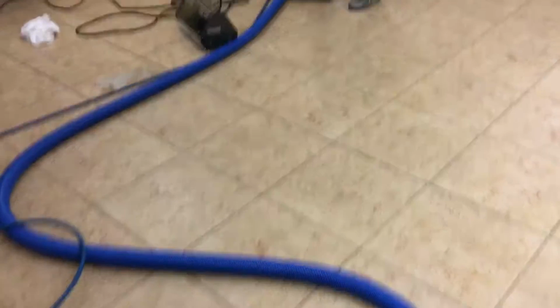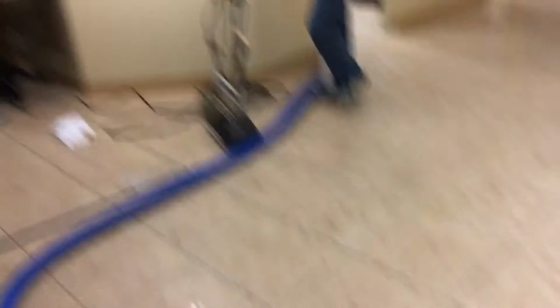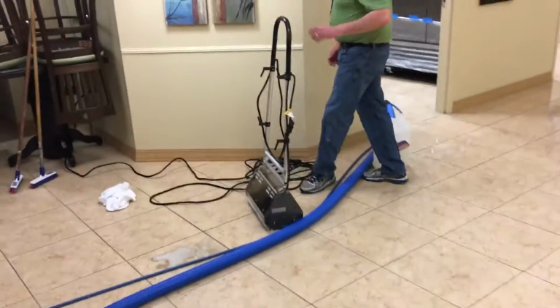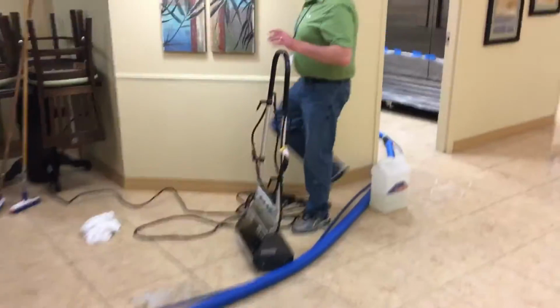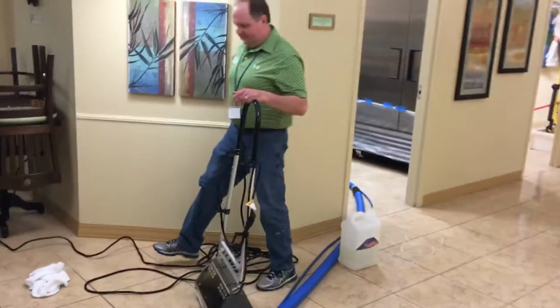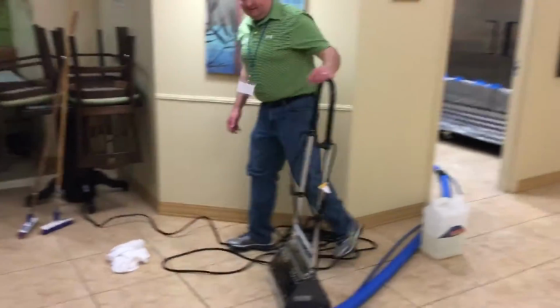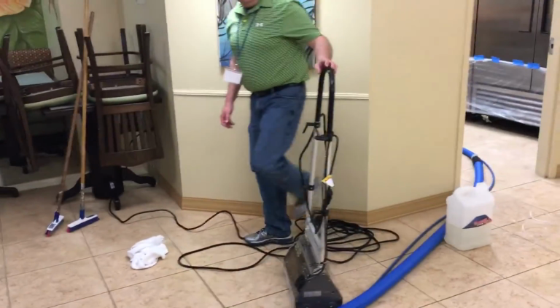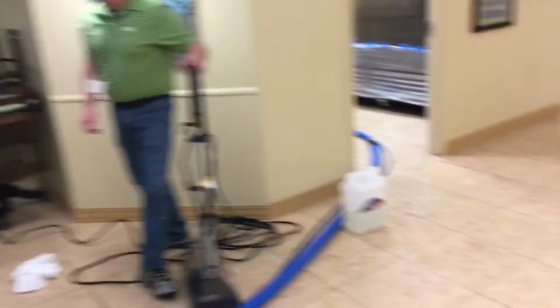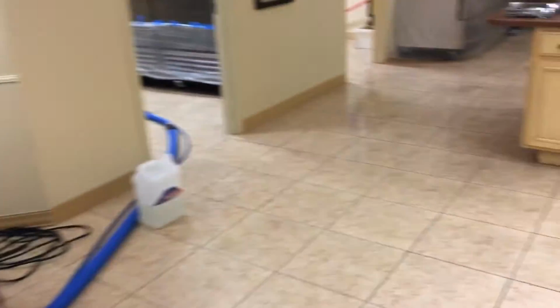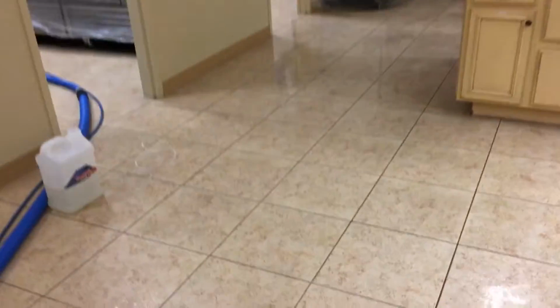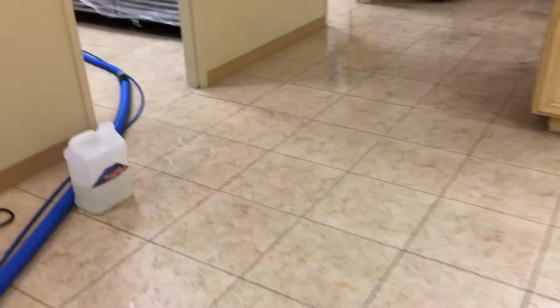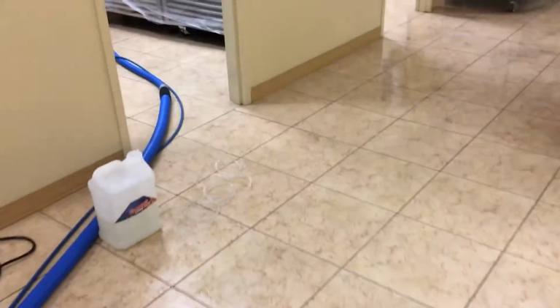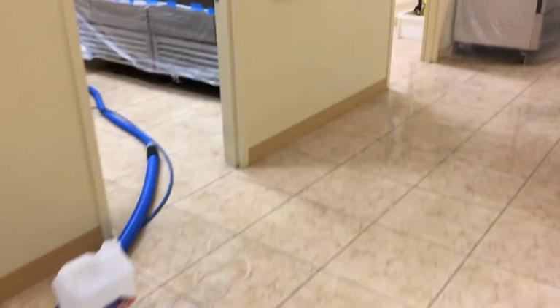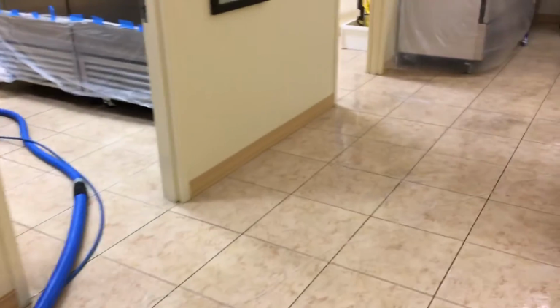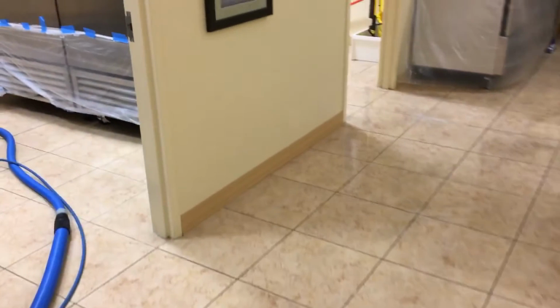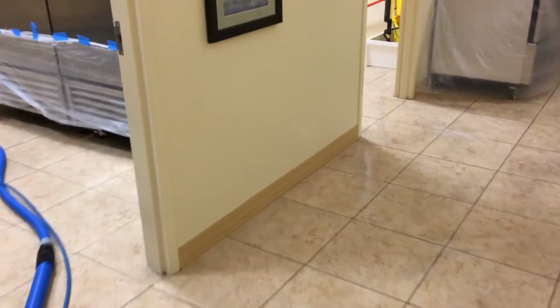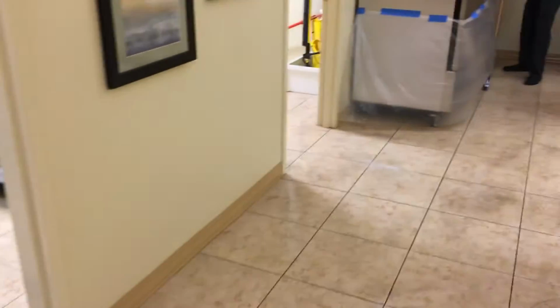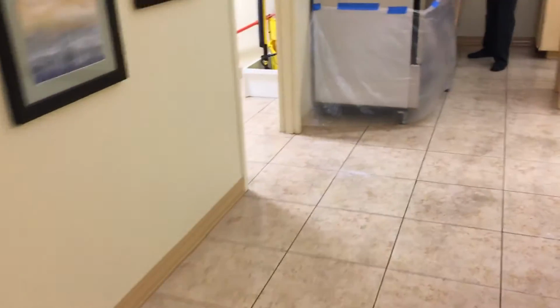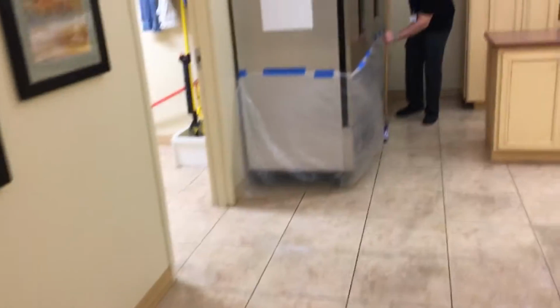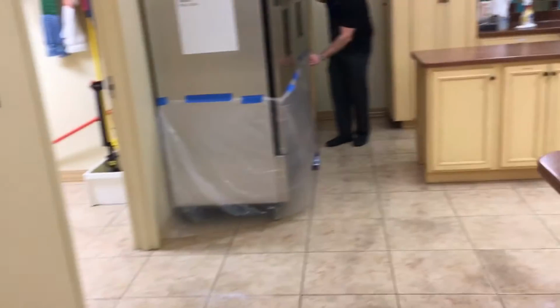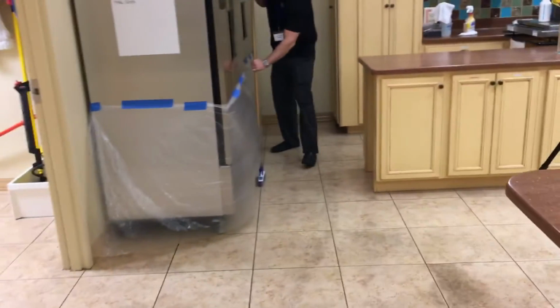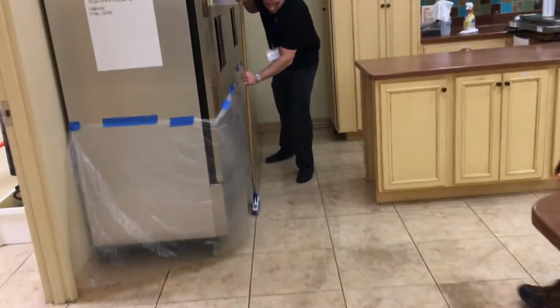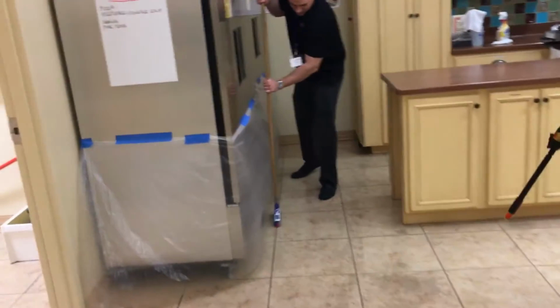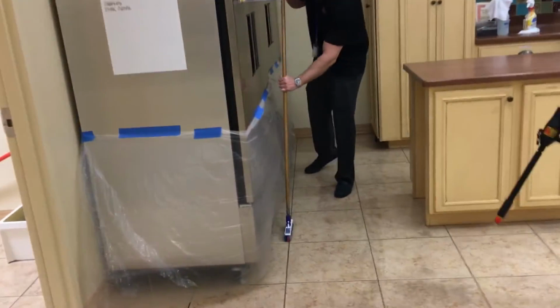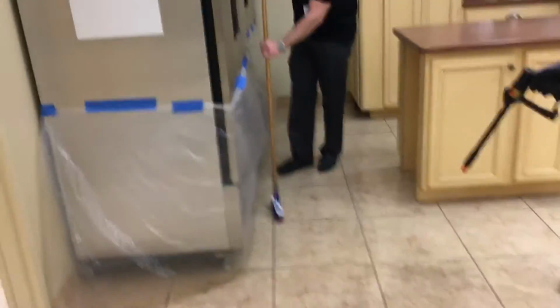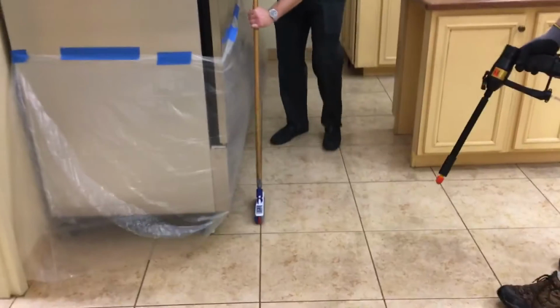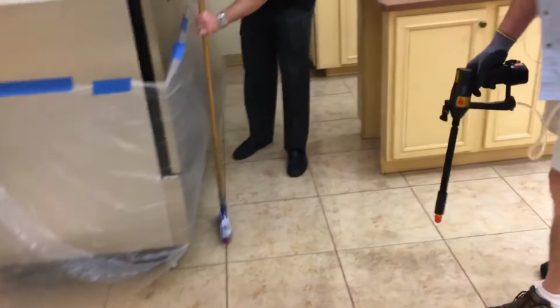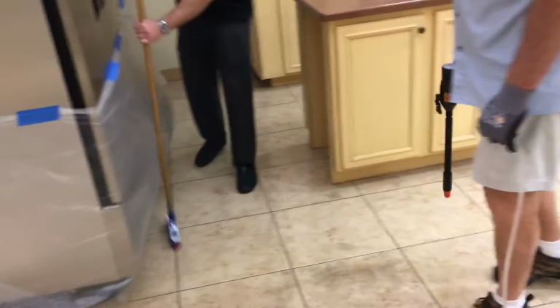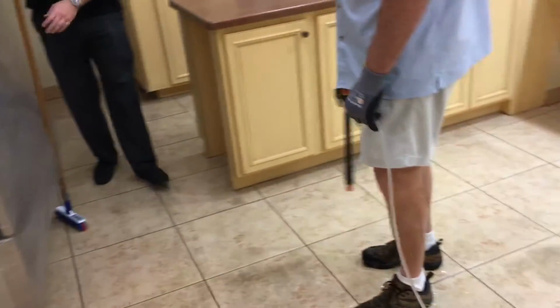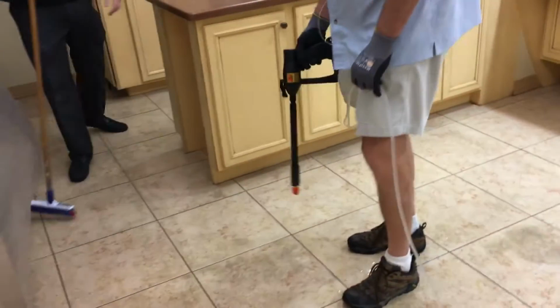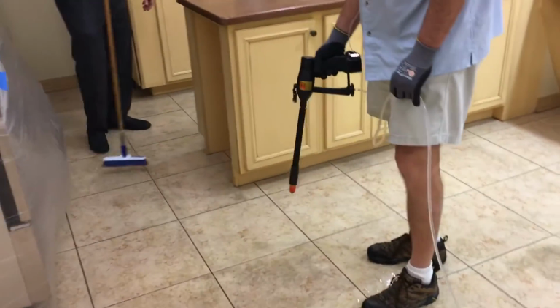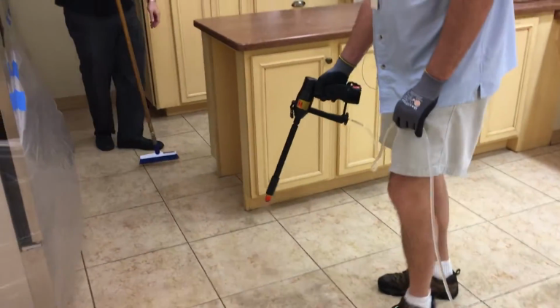Marty has one. We are cleaning the tile here. Marty working the IPS sprayer.